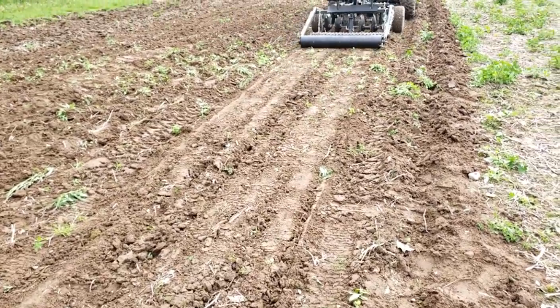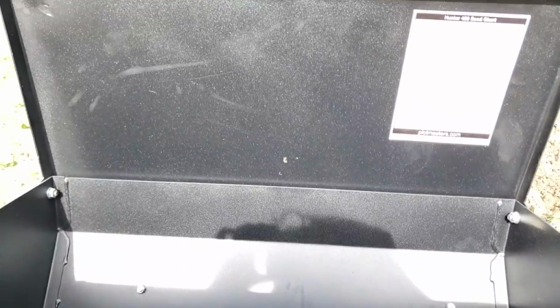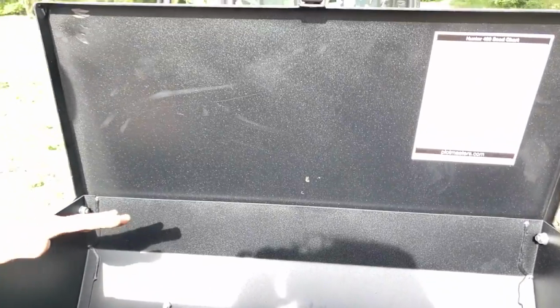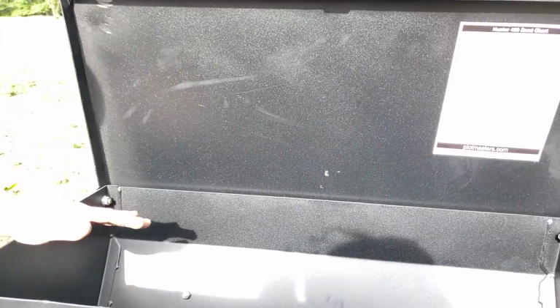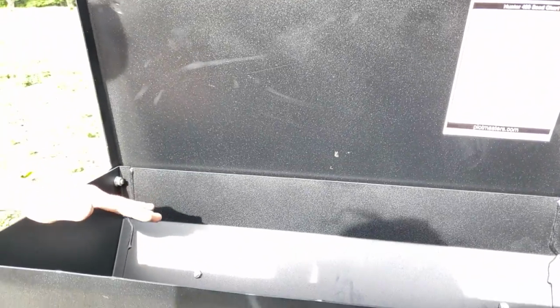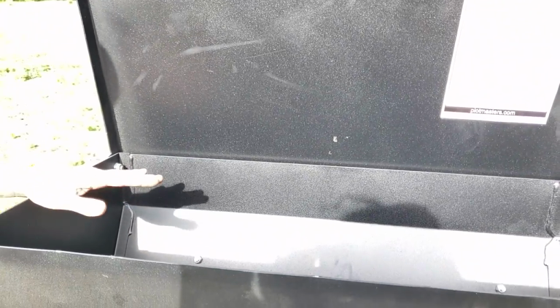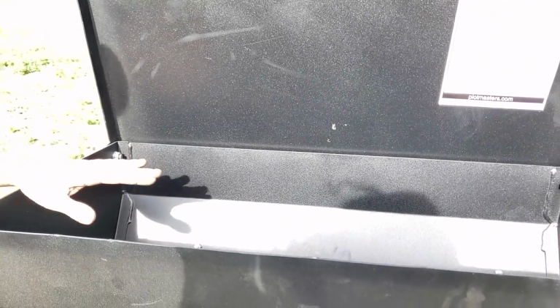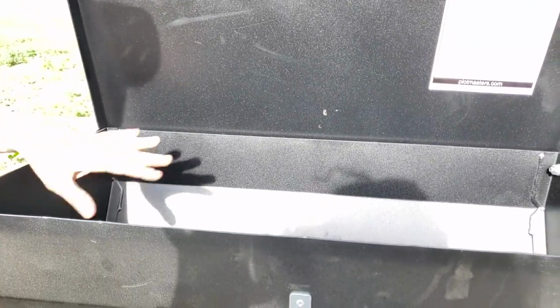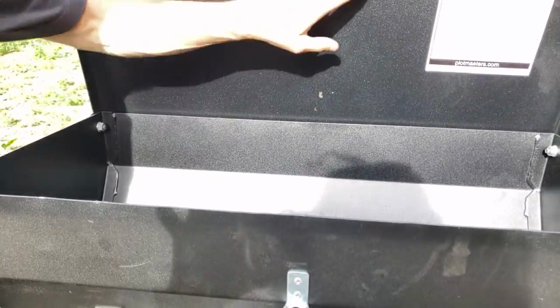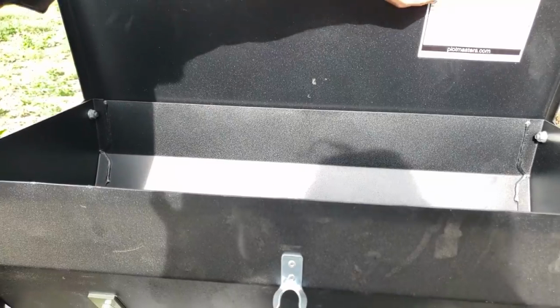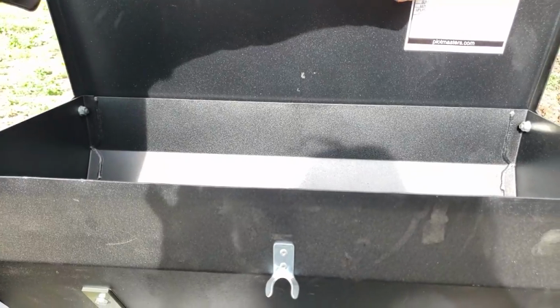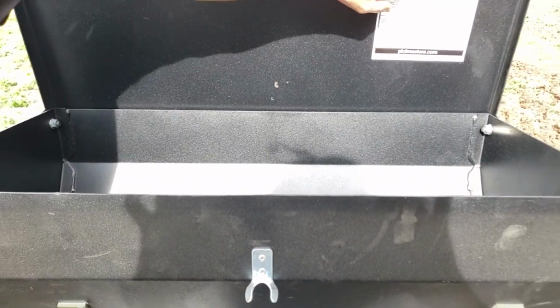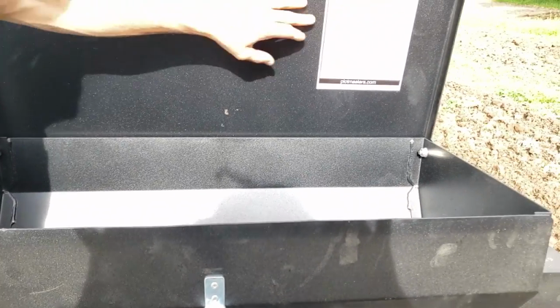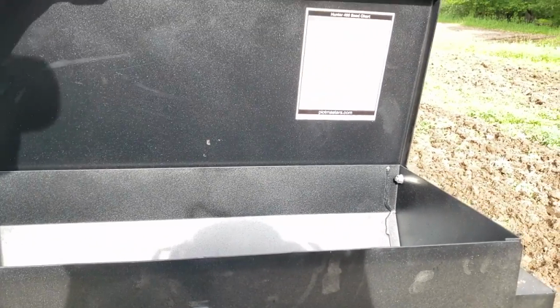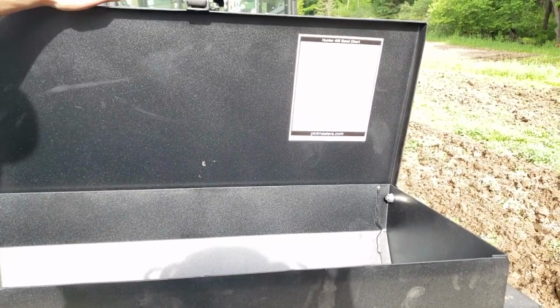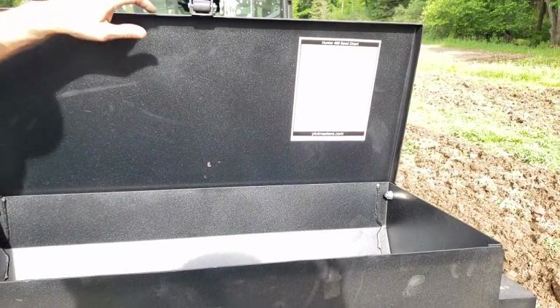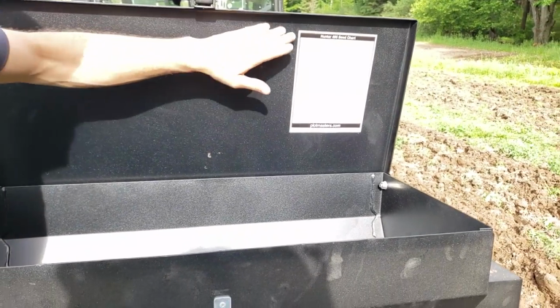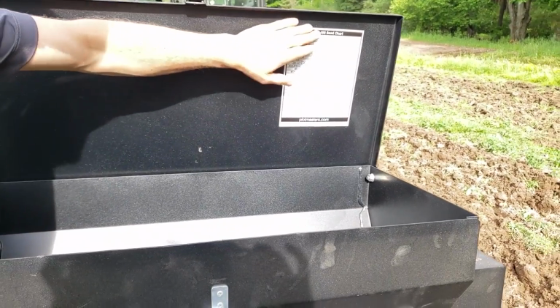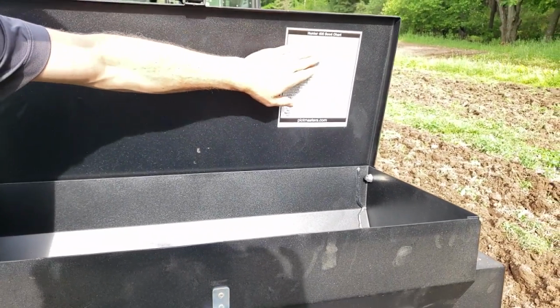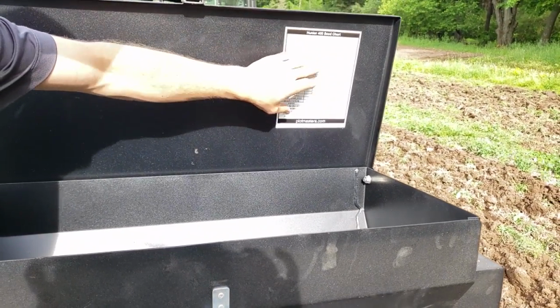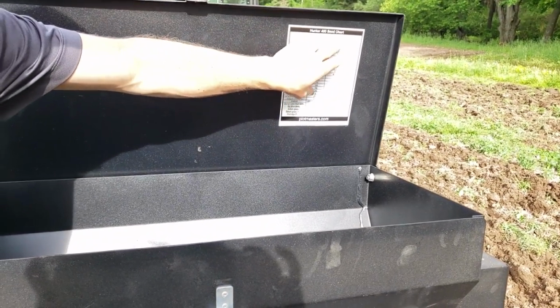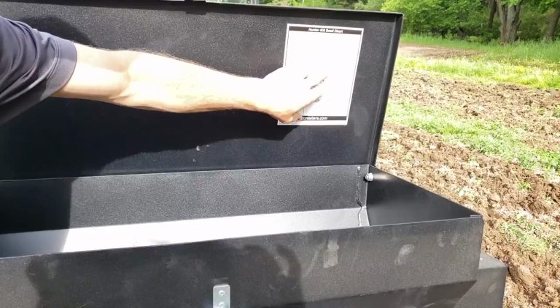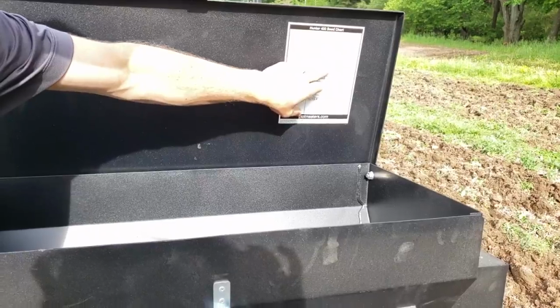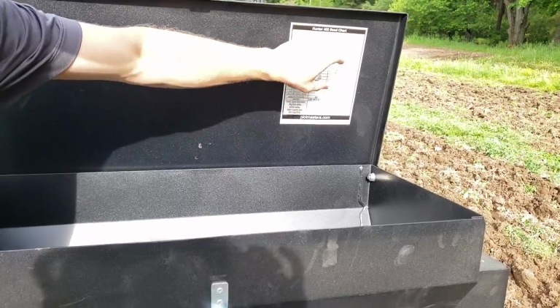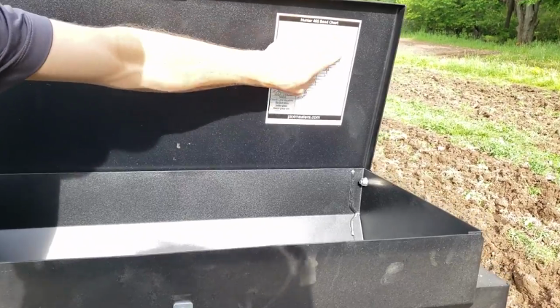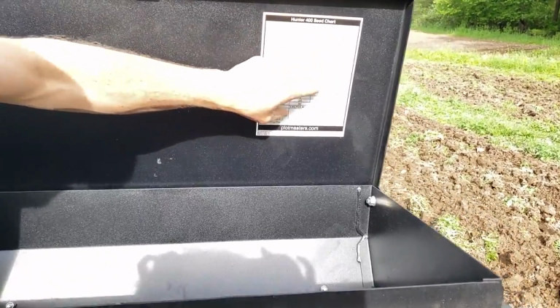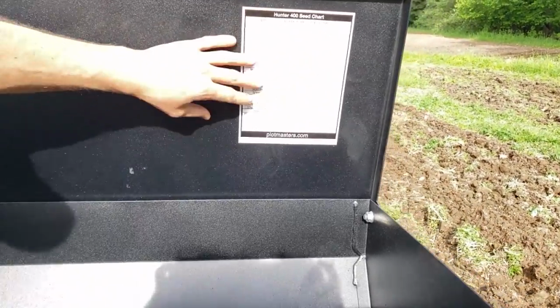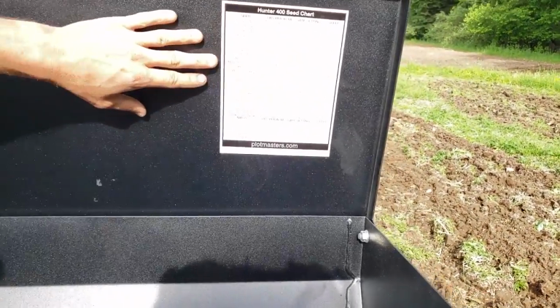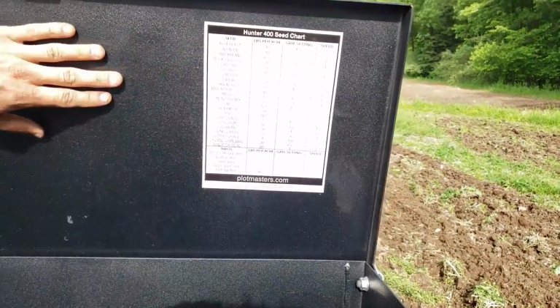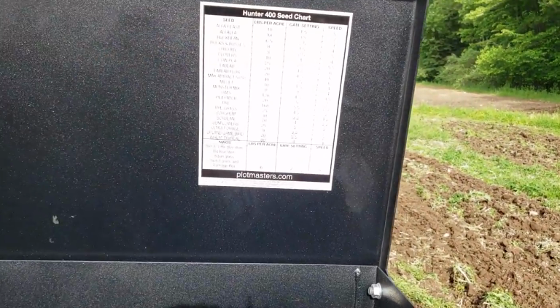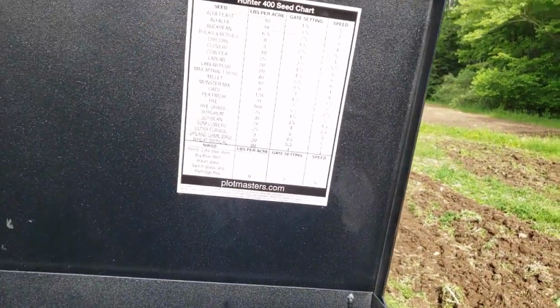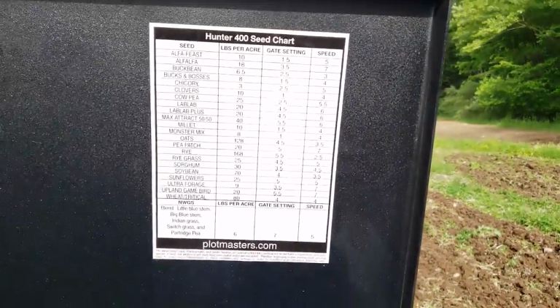This is the seed box for the Plotmaster — it's the 100-400 series. It gives a pounds-per-acre rate, the gate setting, and how fast you need to go. It's super easy to use.